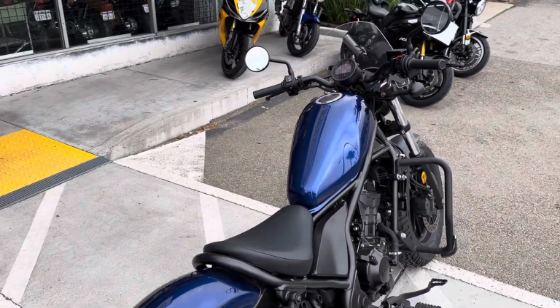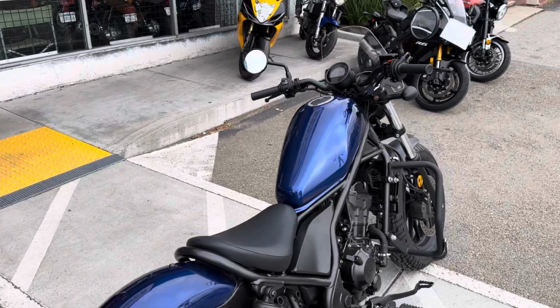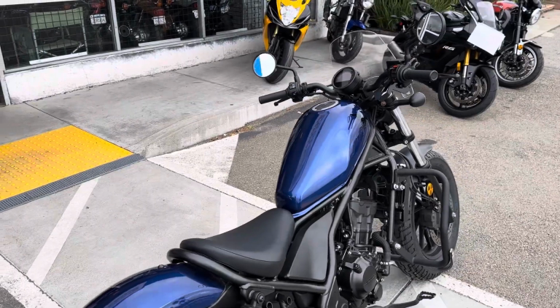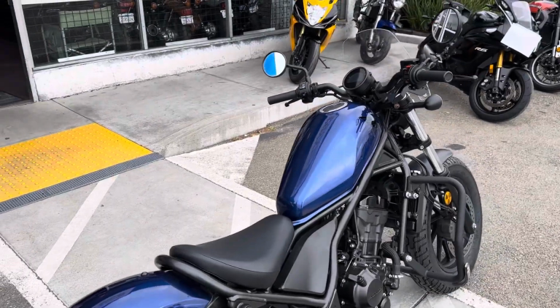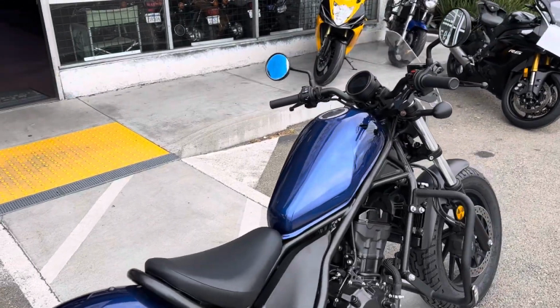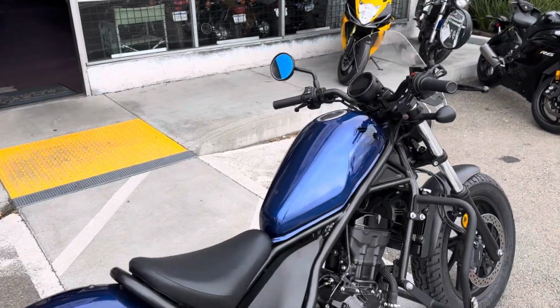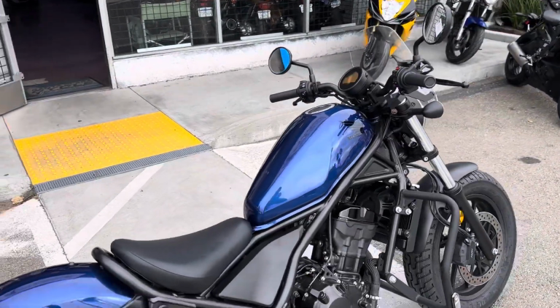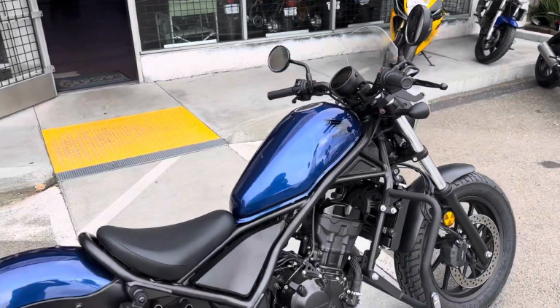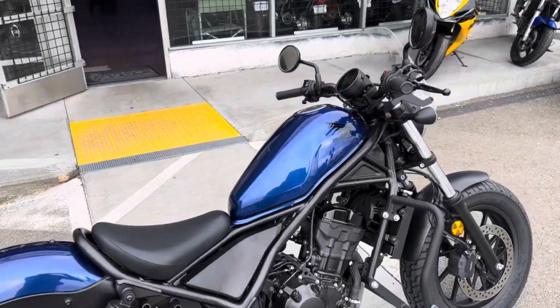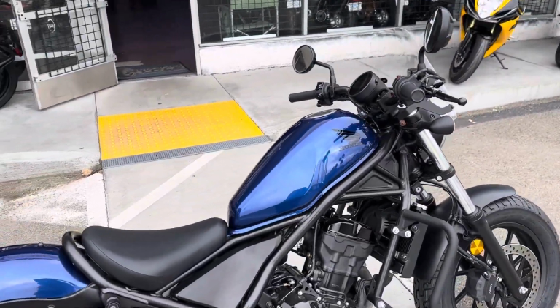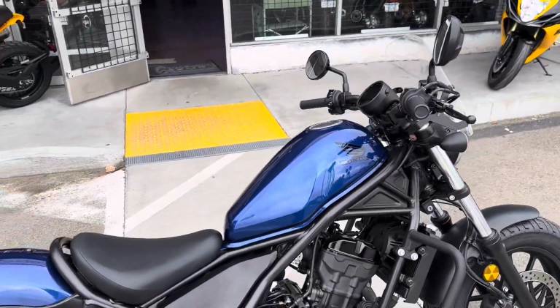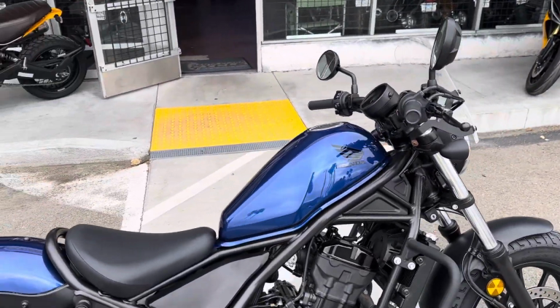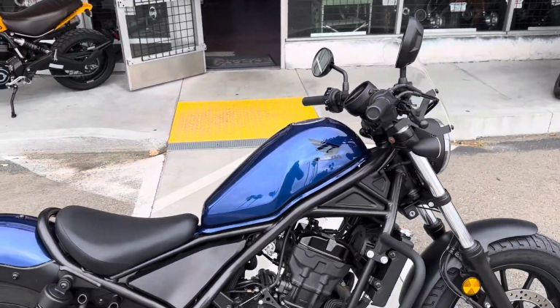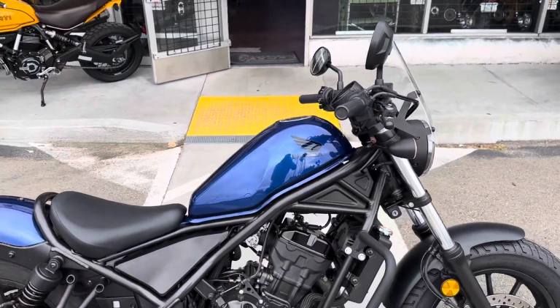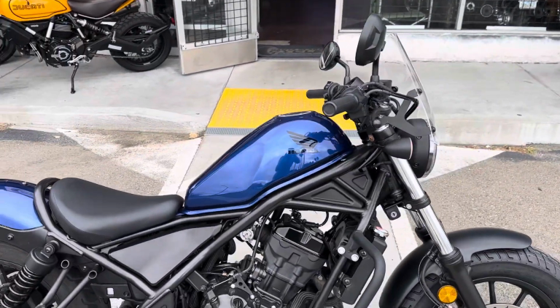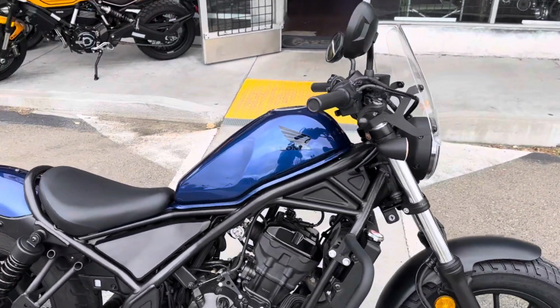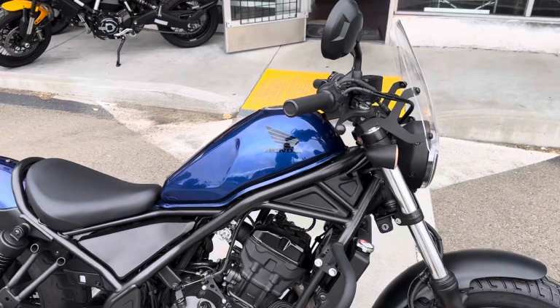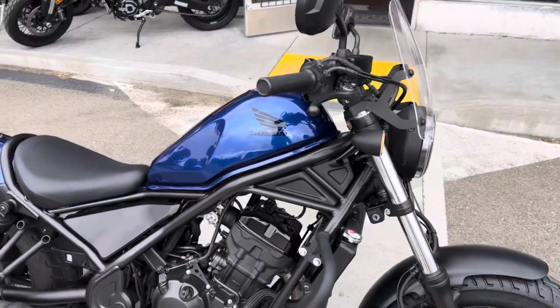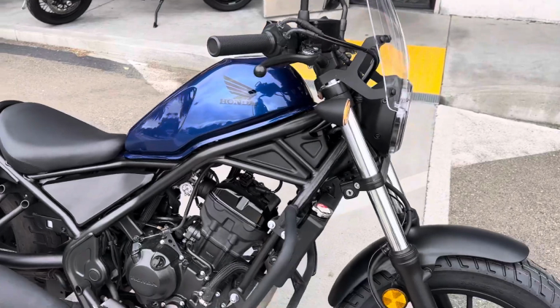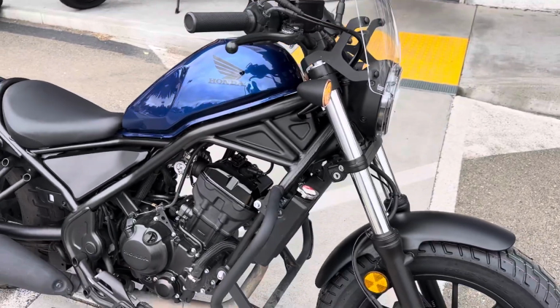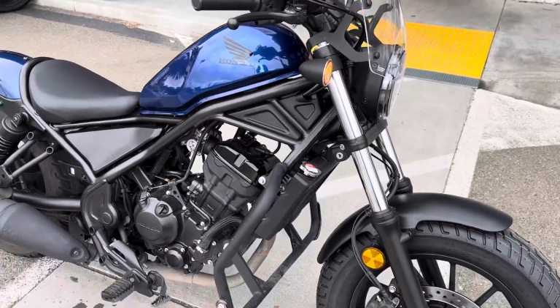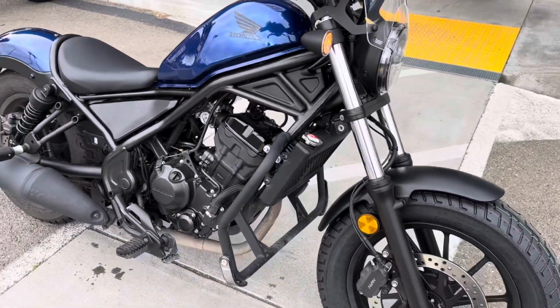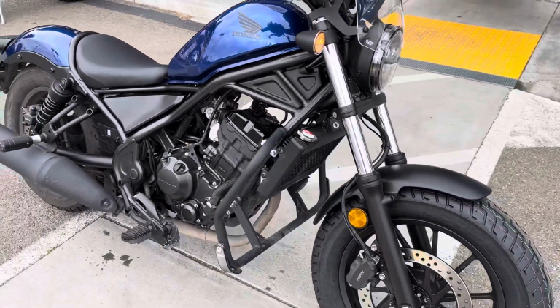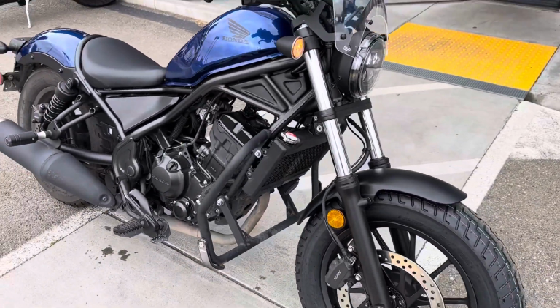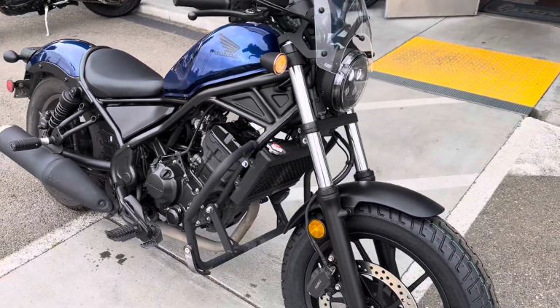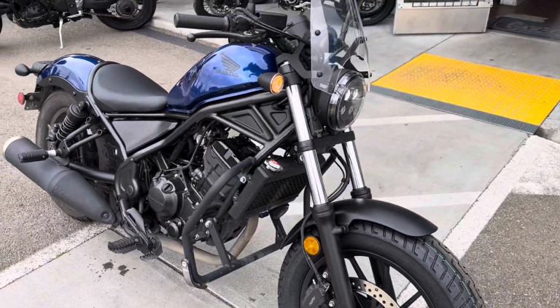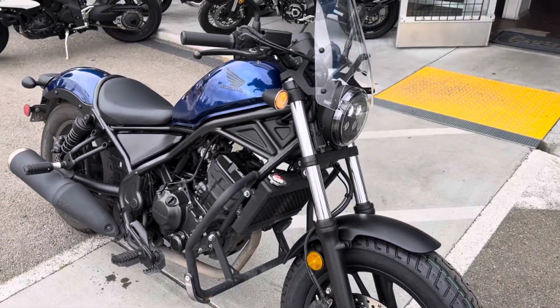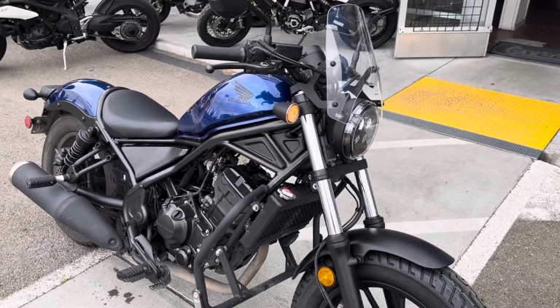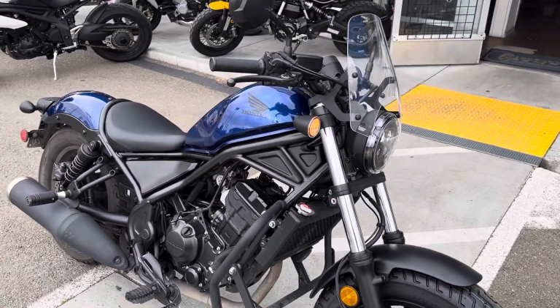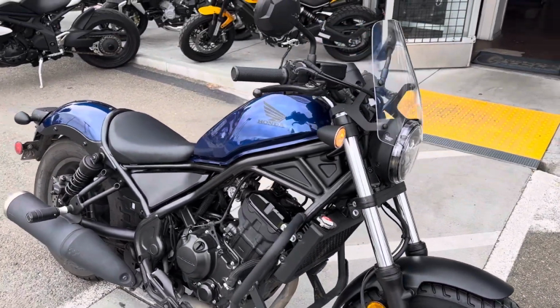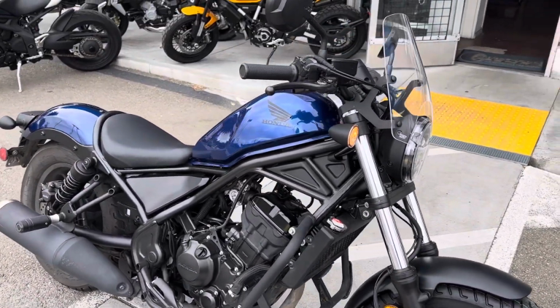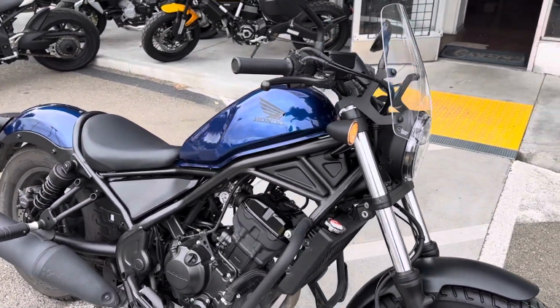The bike is ready to ride — ready for spring fun — priced at only $4,999 with finance options available. Stop on by Santa Clara Cycle and check it out.